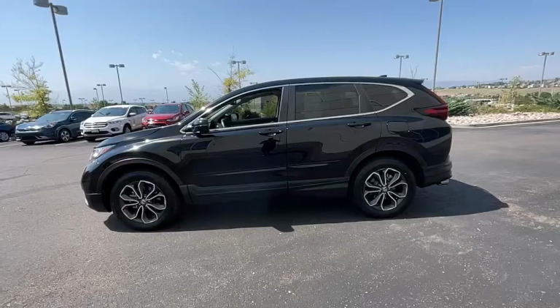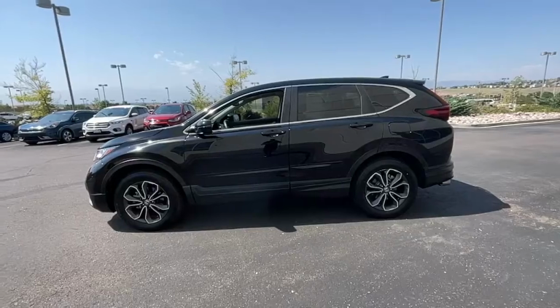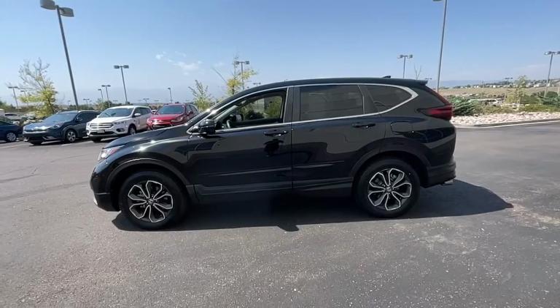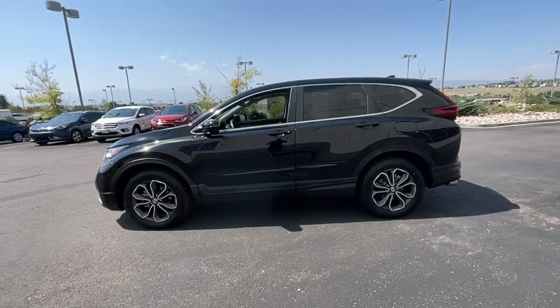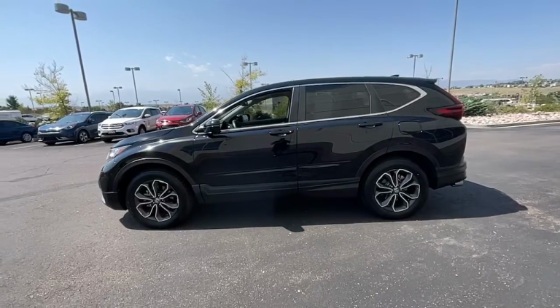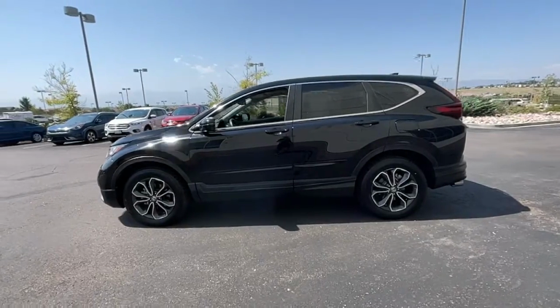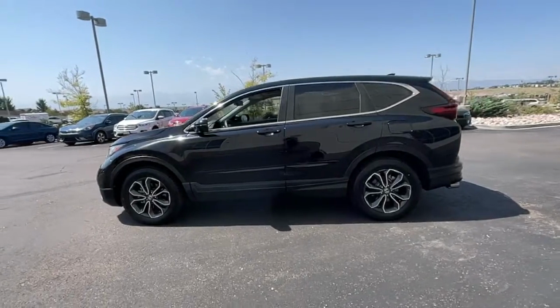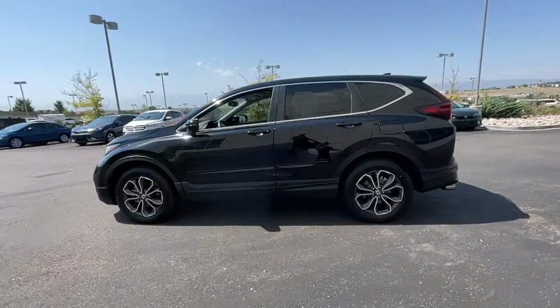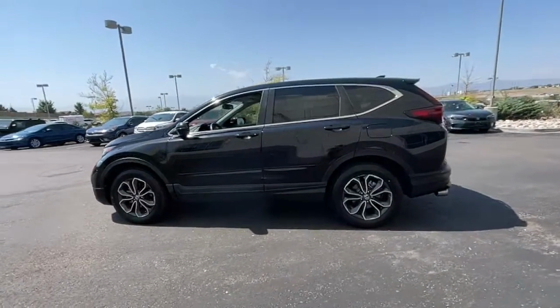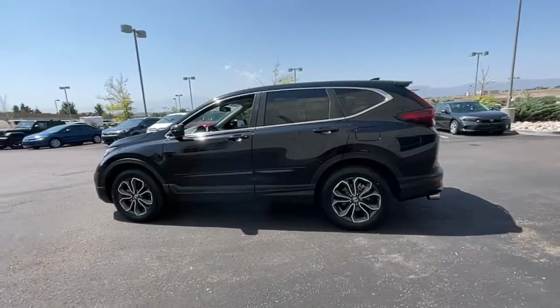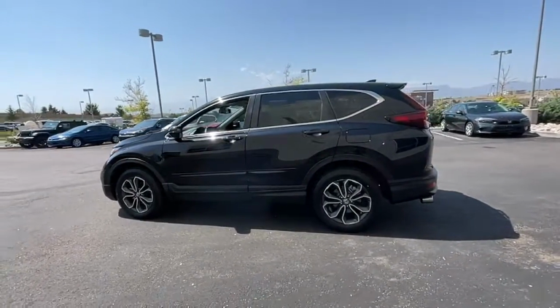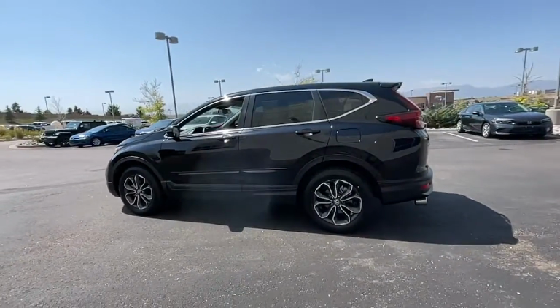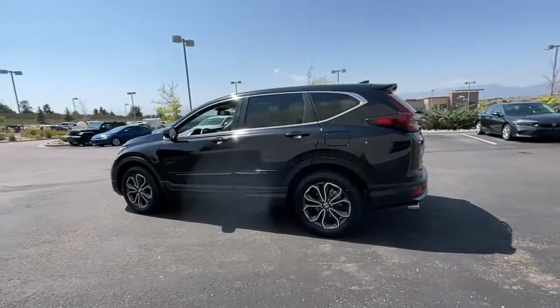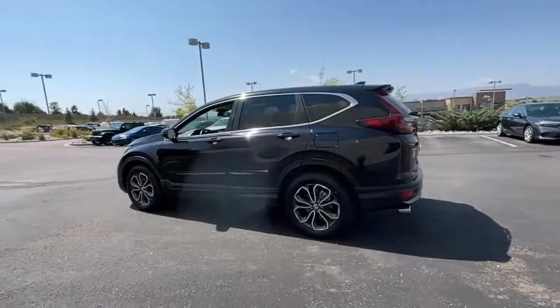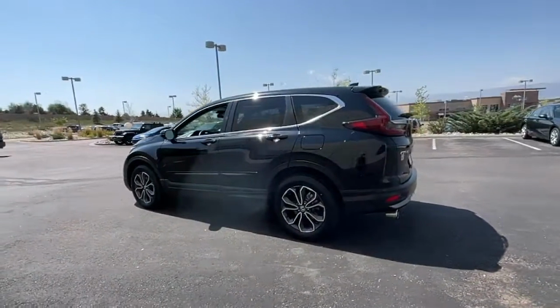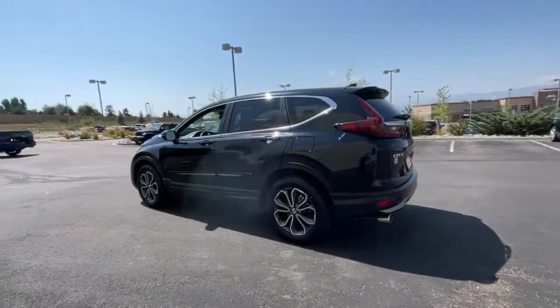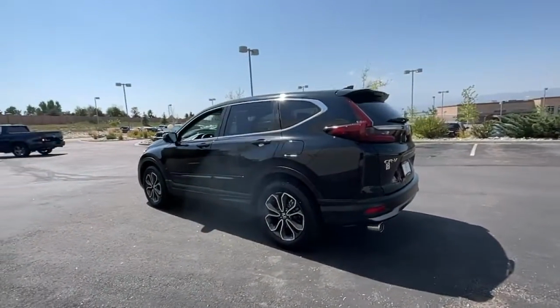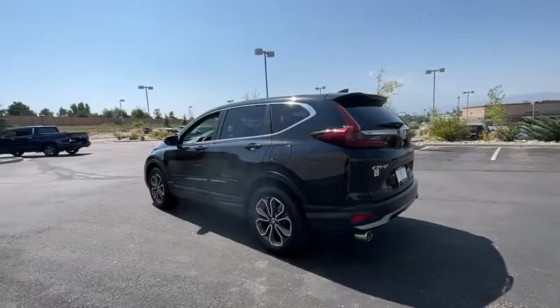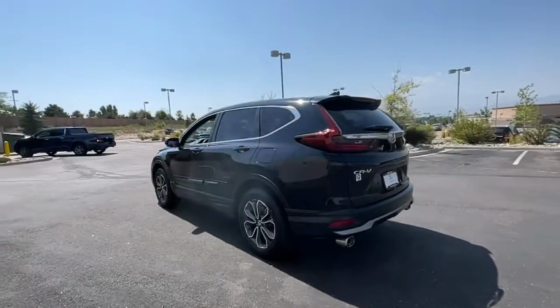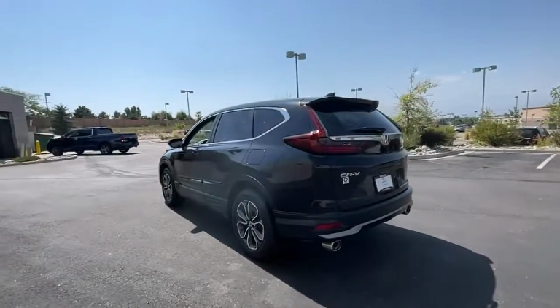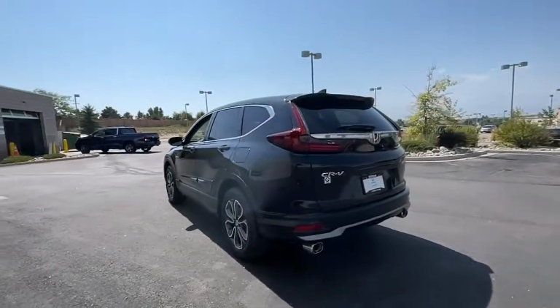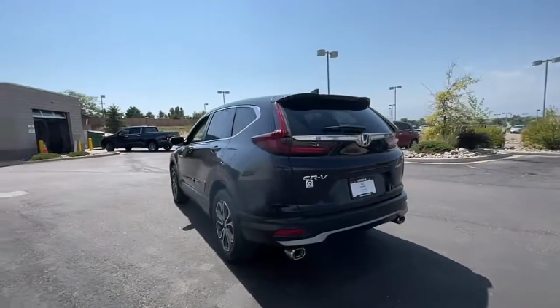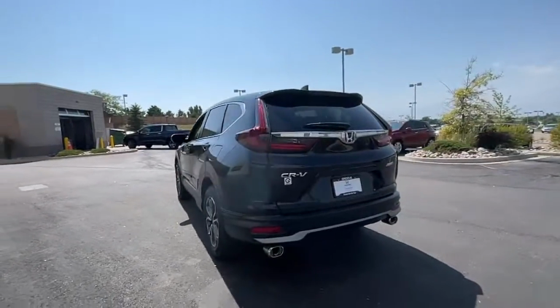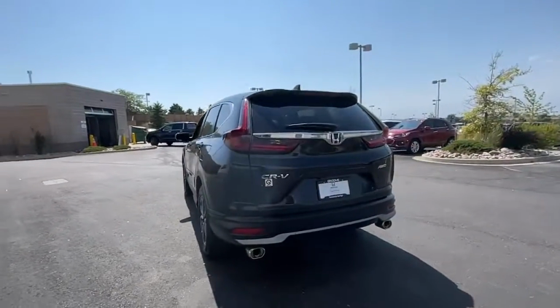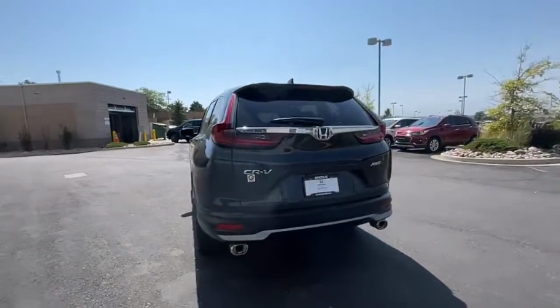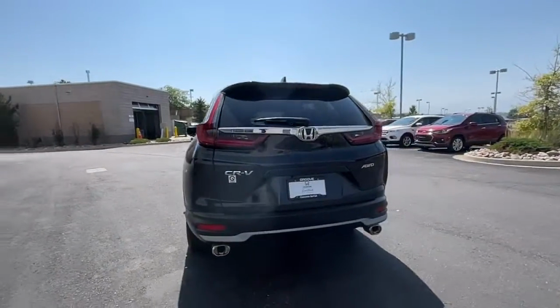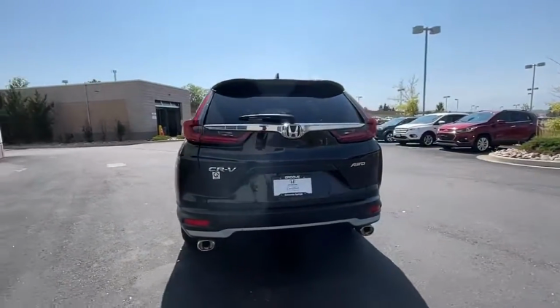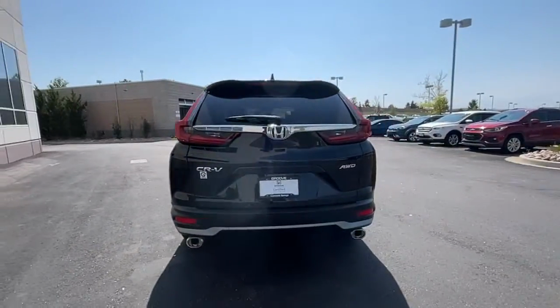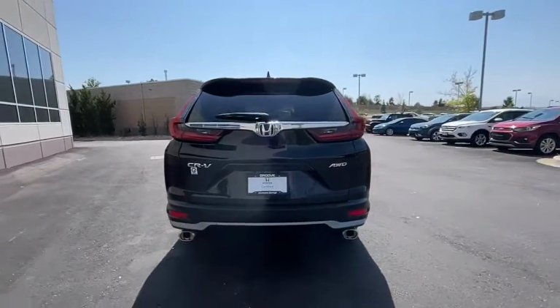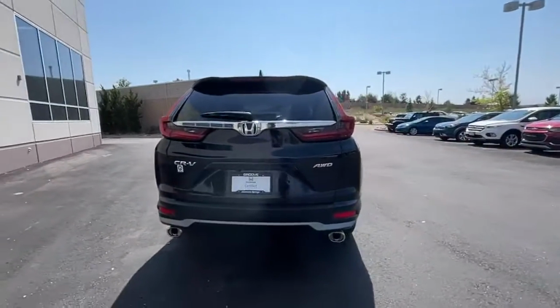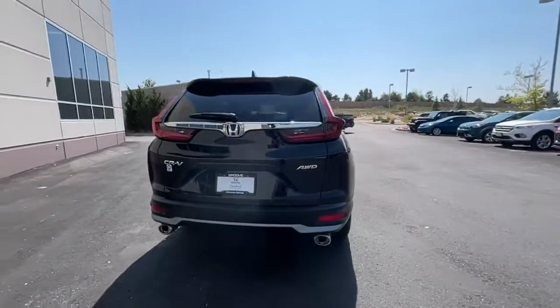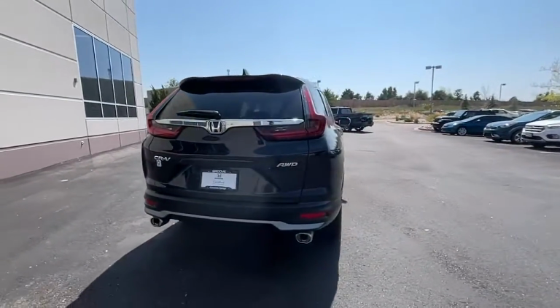Go home happy with the 2020 Honda CR-V. With less than 35,000 miles on the odometer, this vehicle provides excellent value.